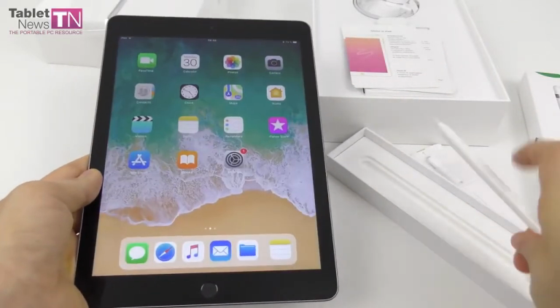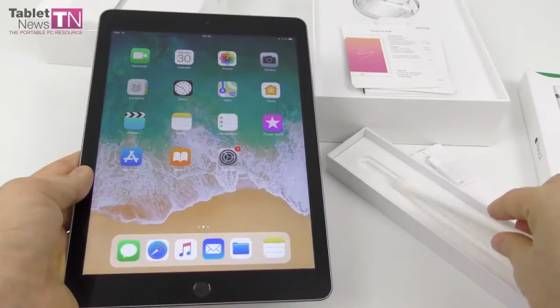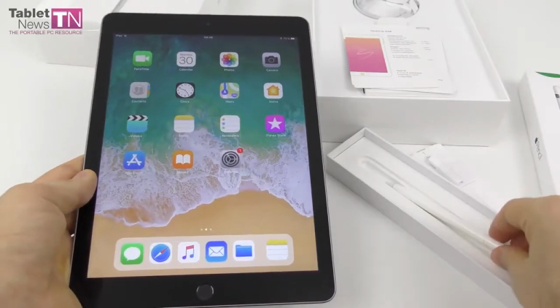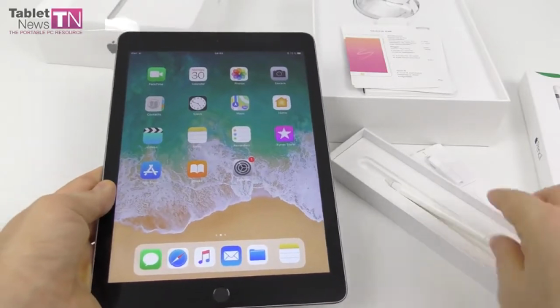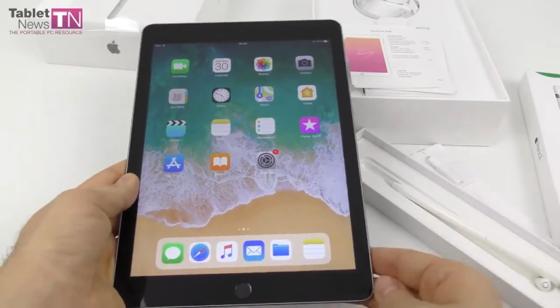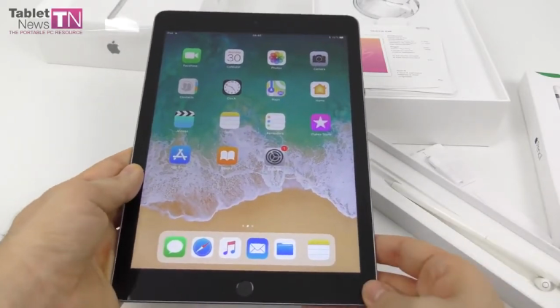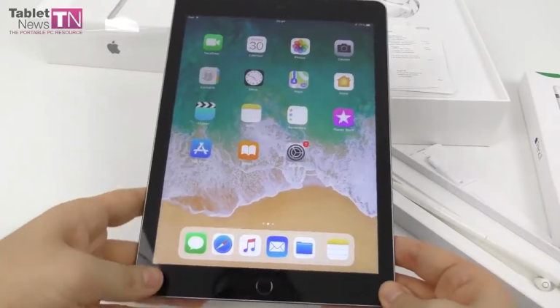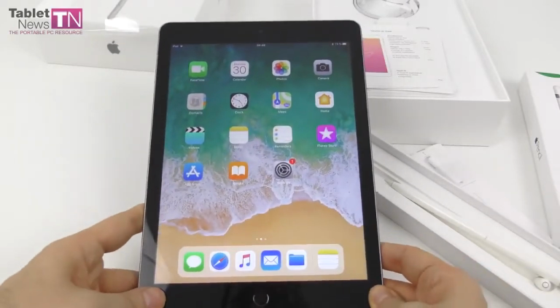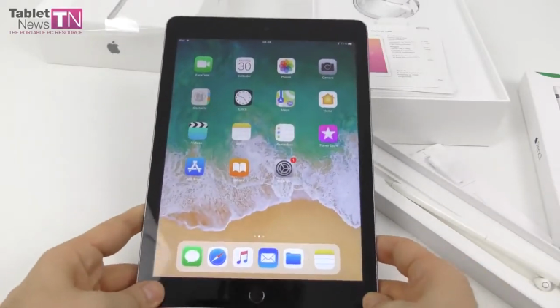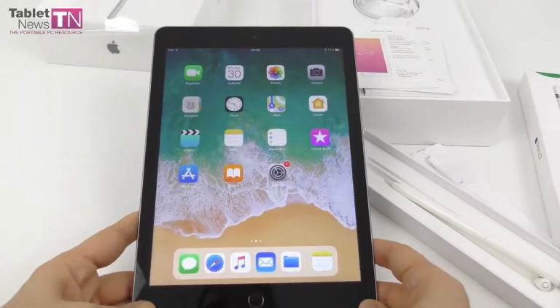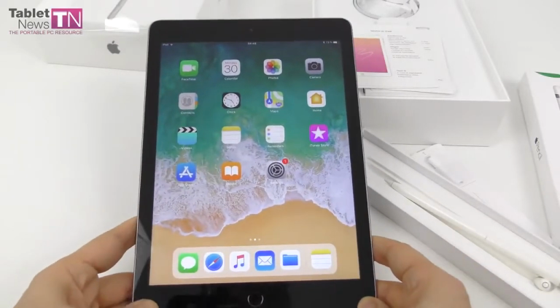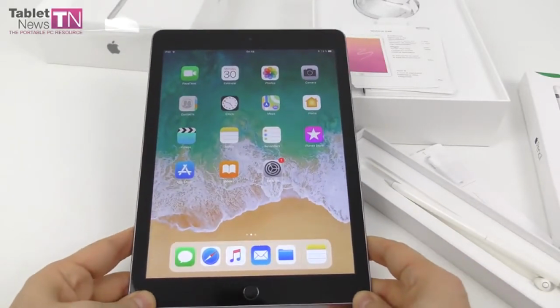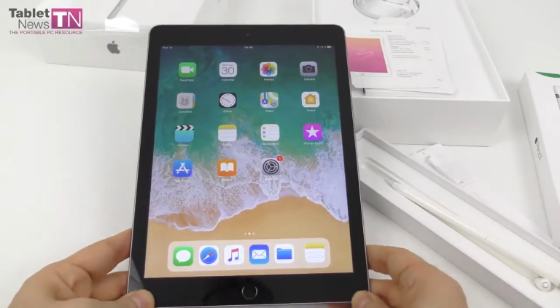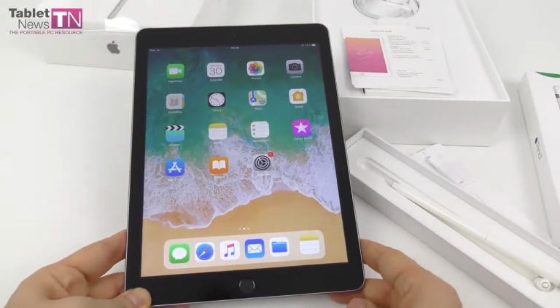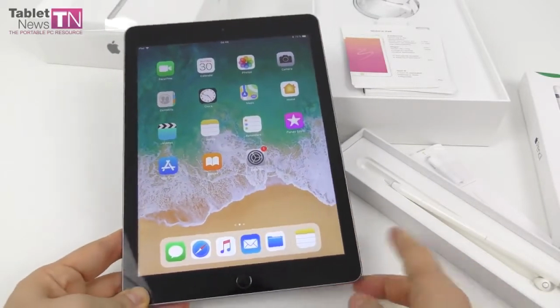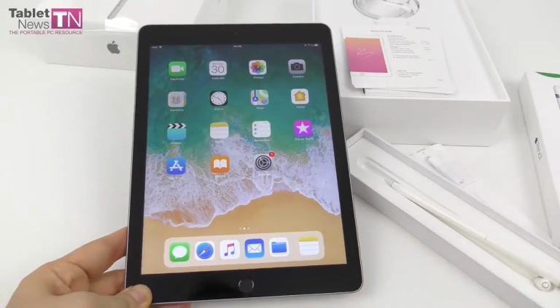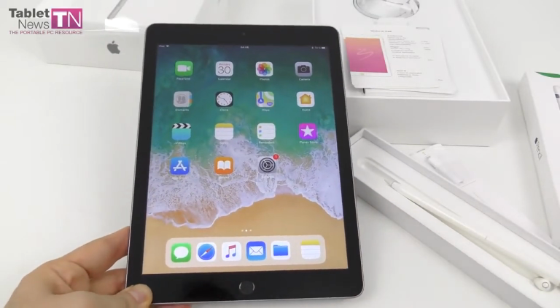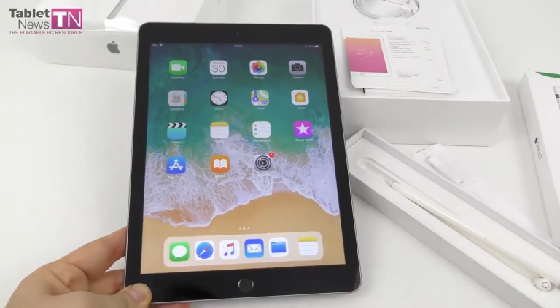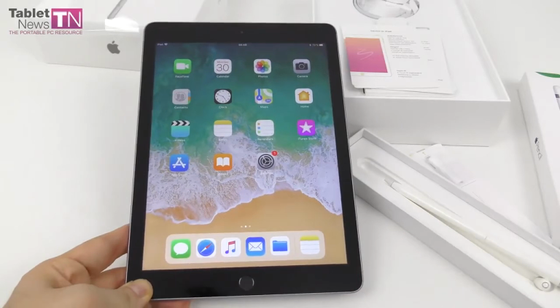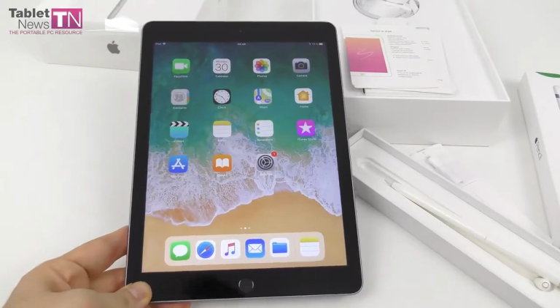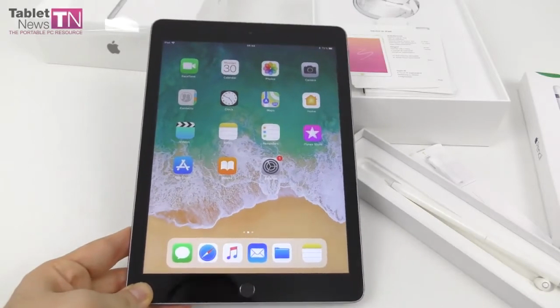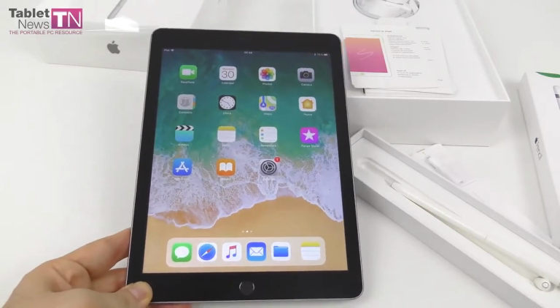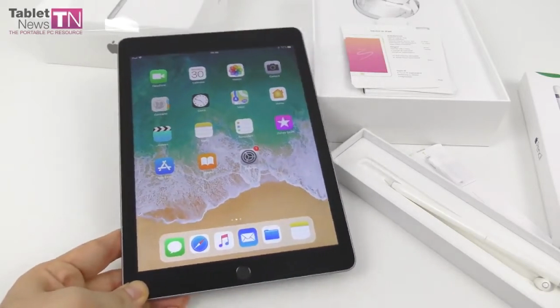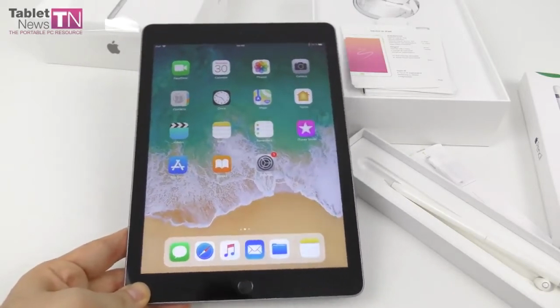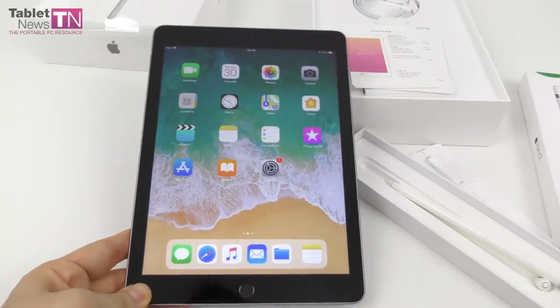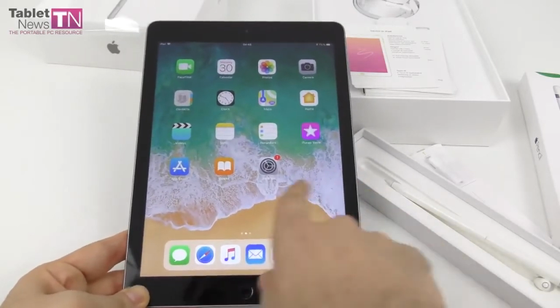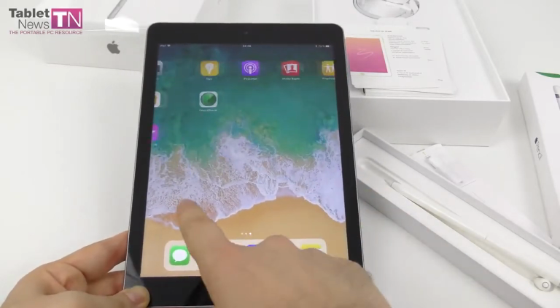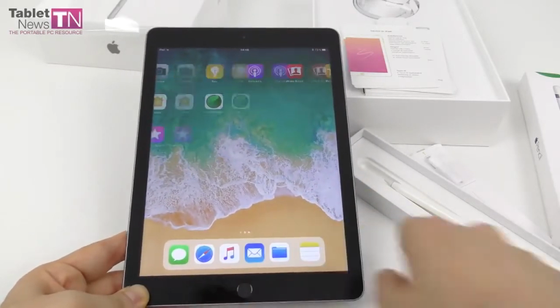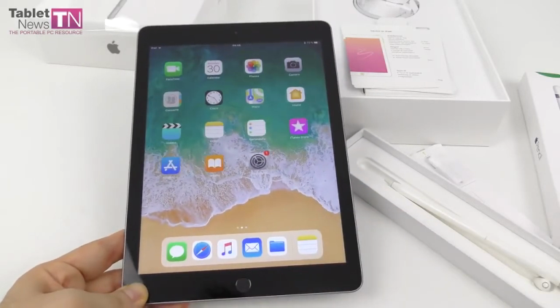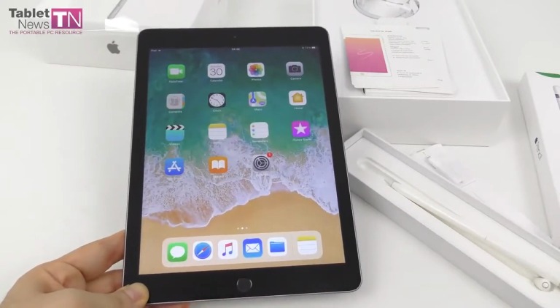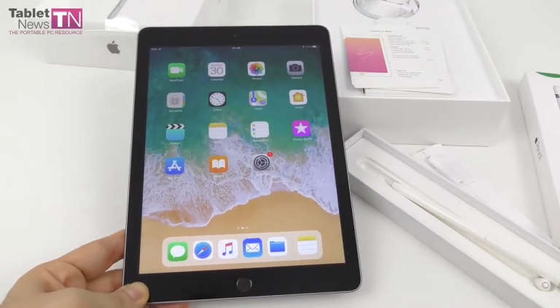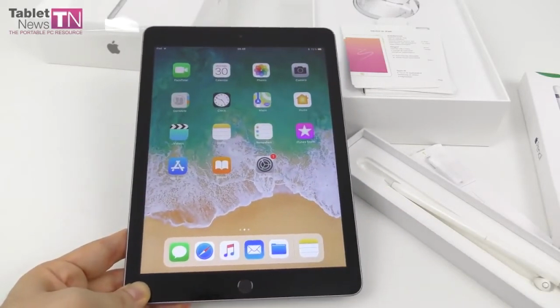This is the Apple iPad 2018 9.7-inch — affordable, compatible with the Apple Pencil. We'll be able to do a full review very soon at tabletnews.com. This is it from us. Bye bye.